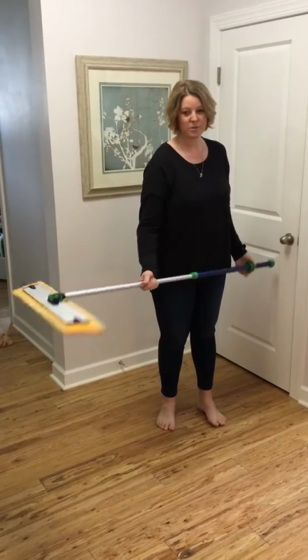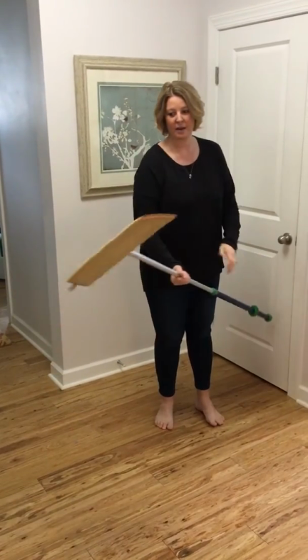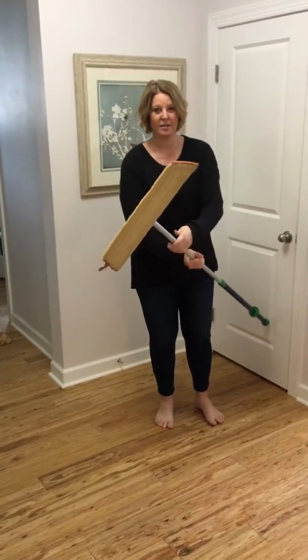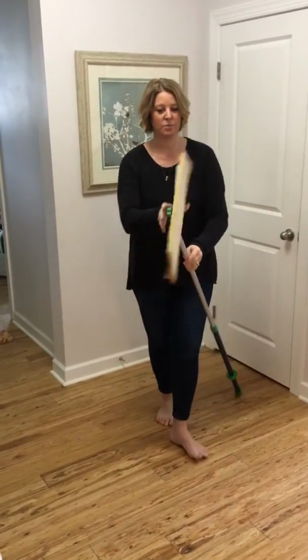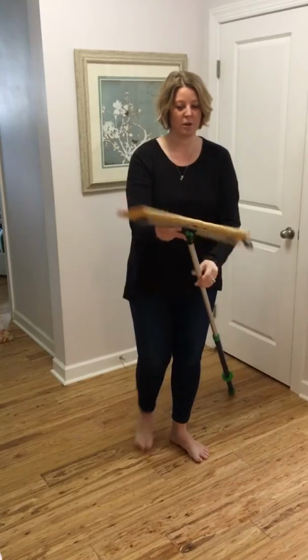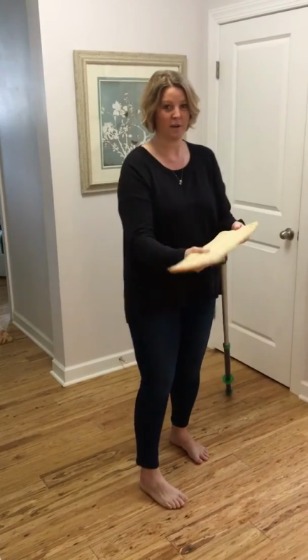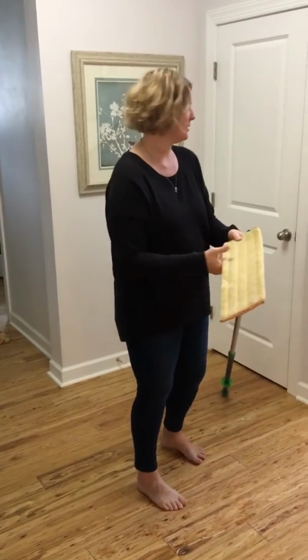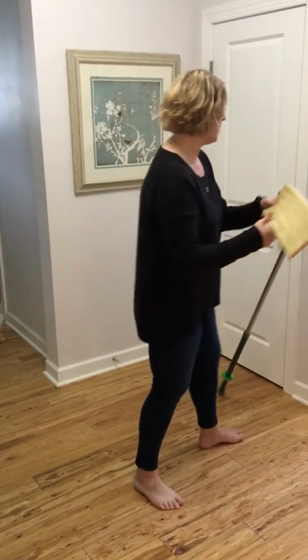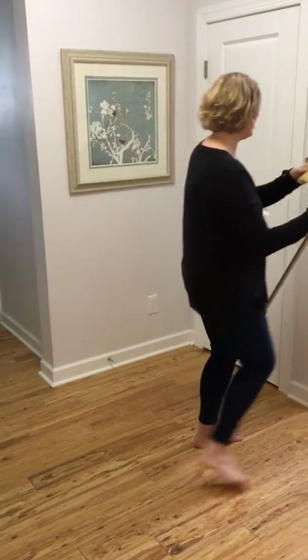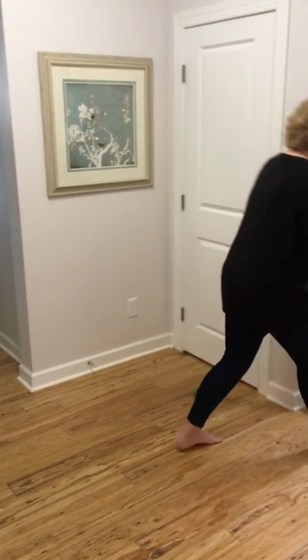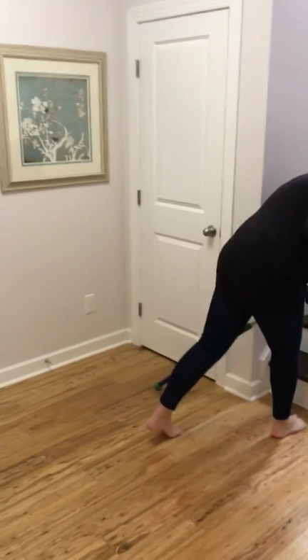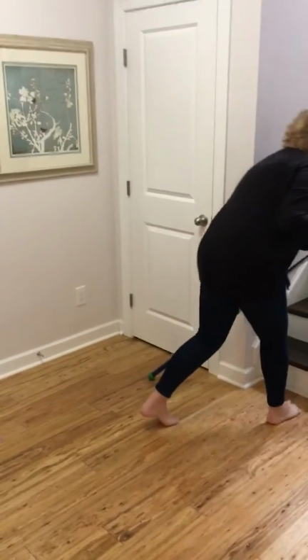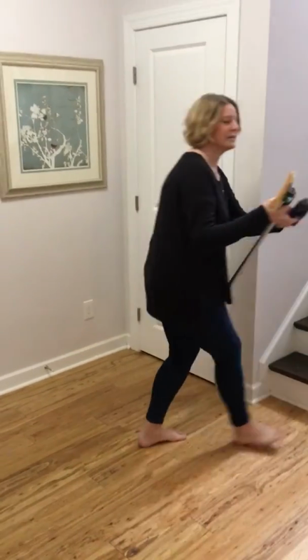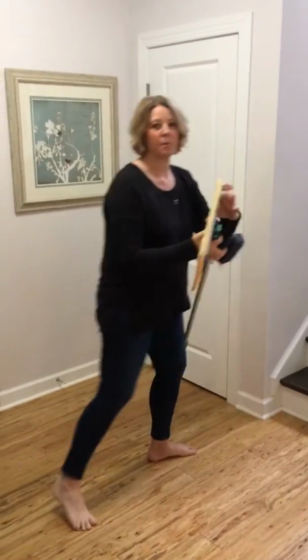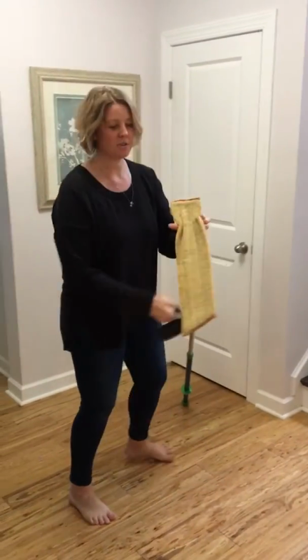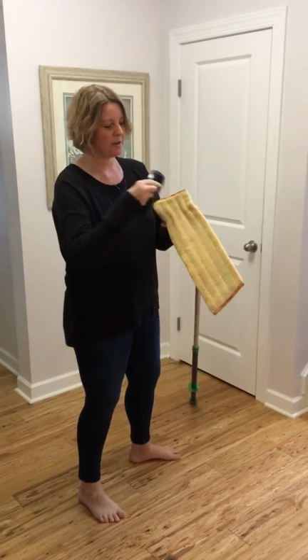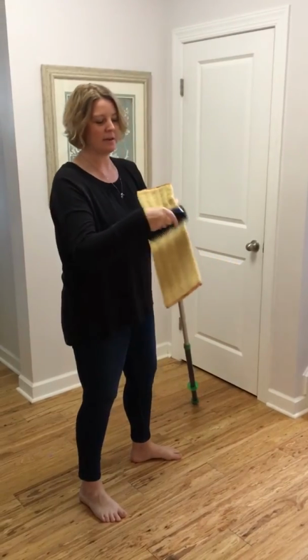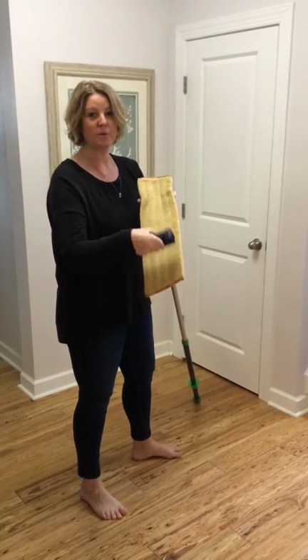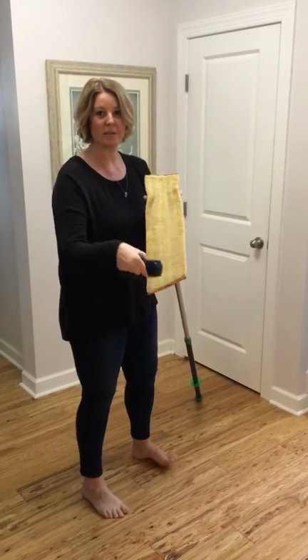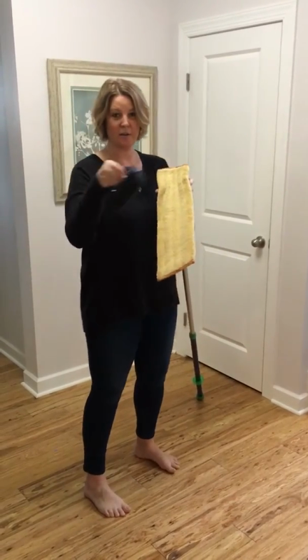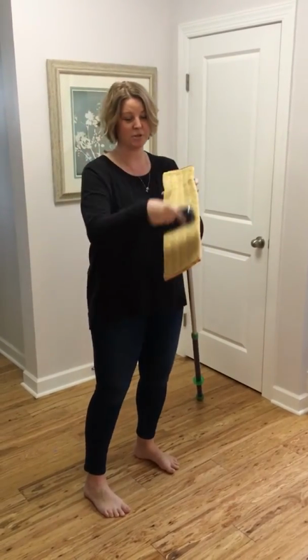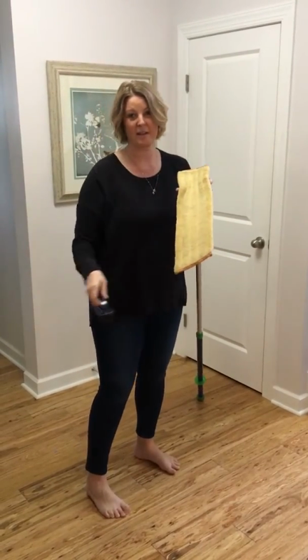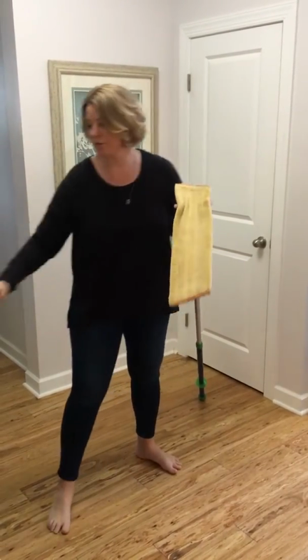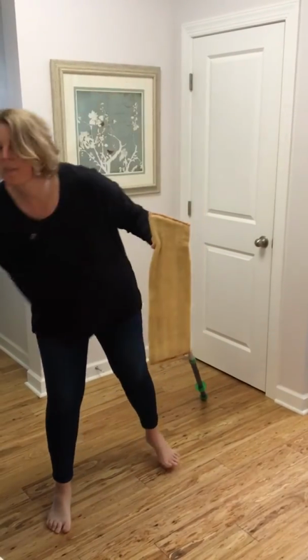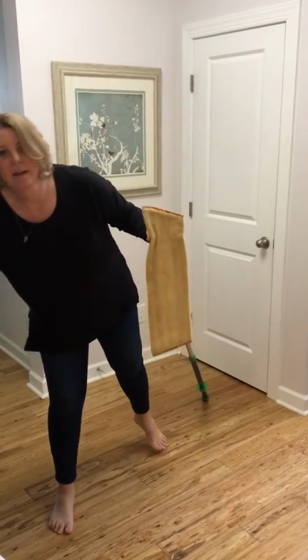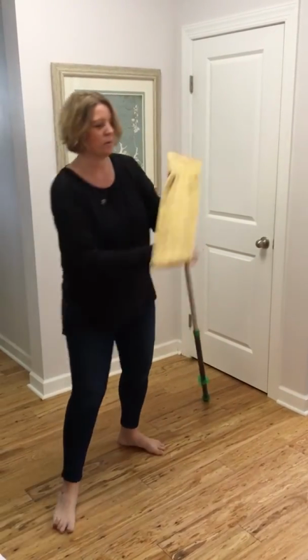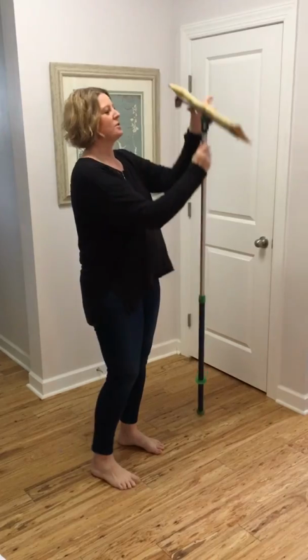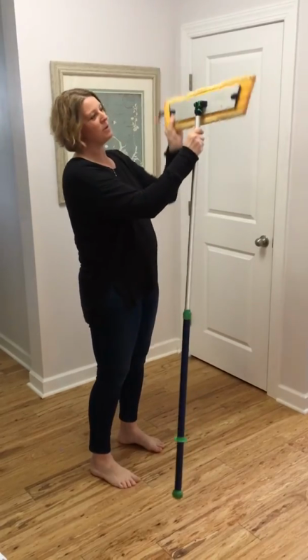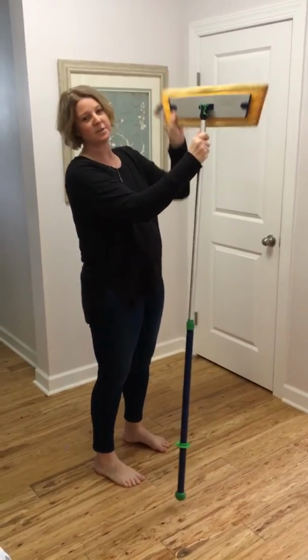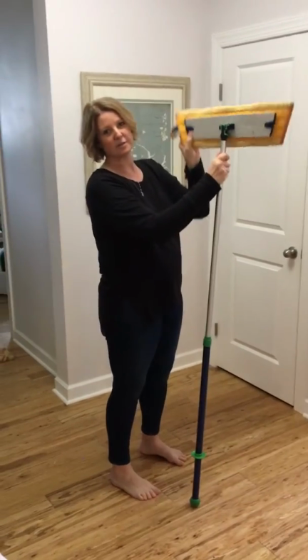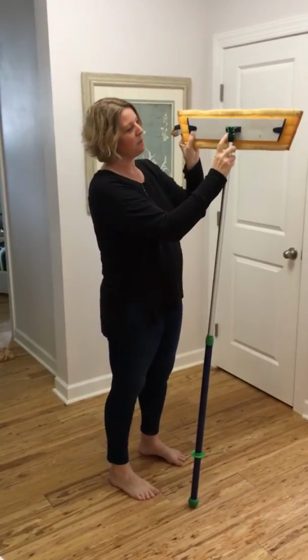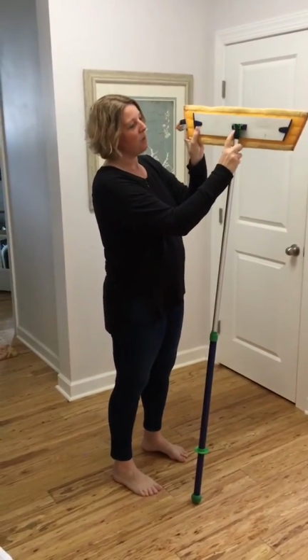In our house we've got a dog, so it's really coated with dog hair. What you can do is take this rubber brush and go ahead and push everything into your garbage can.